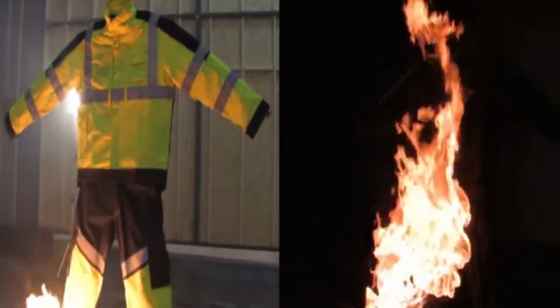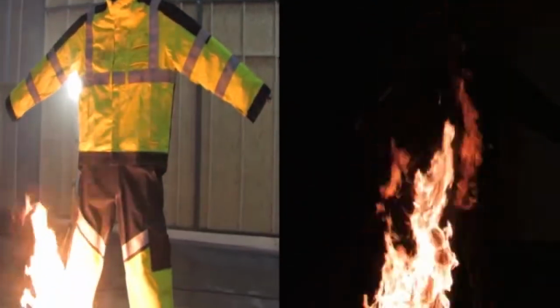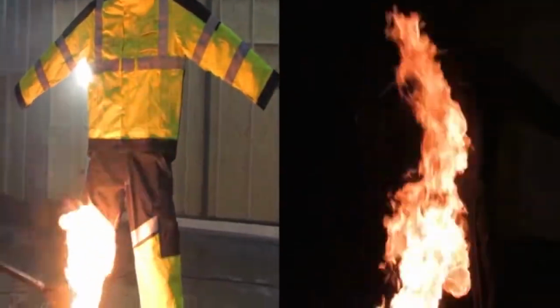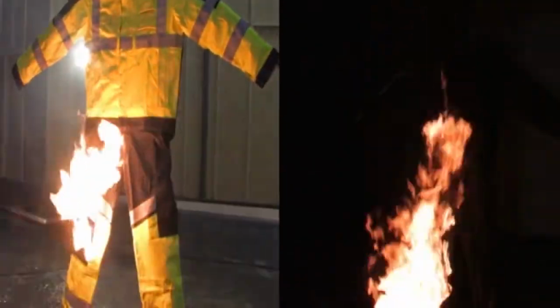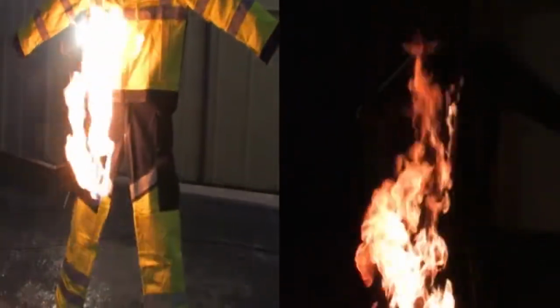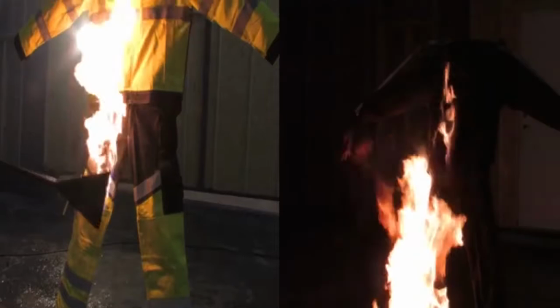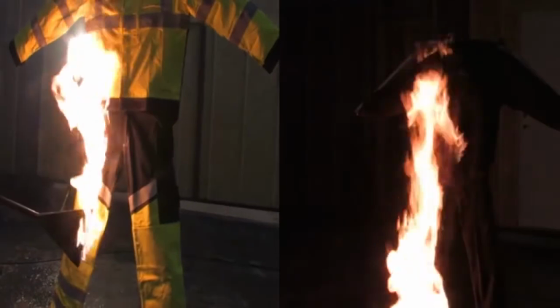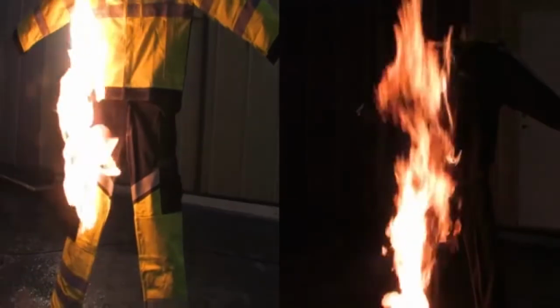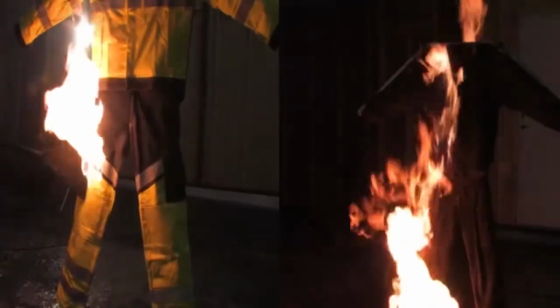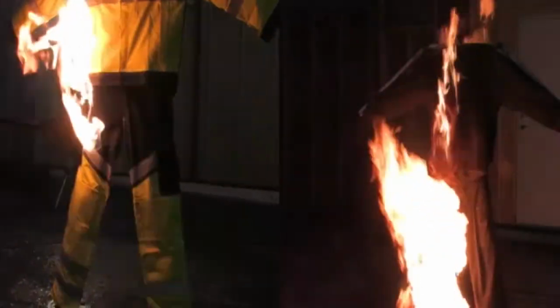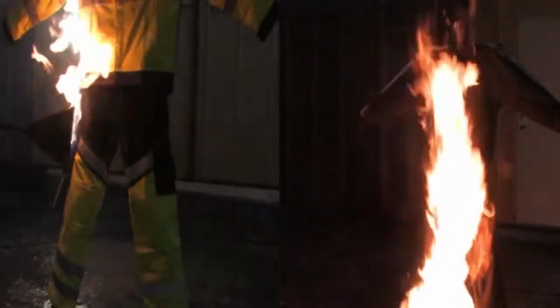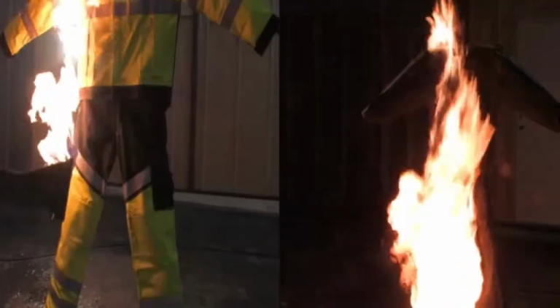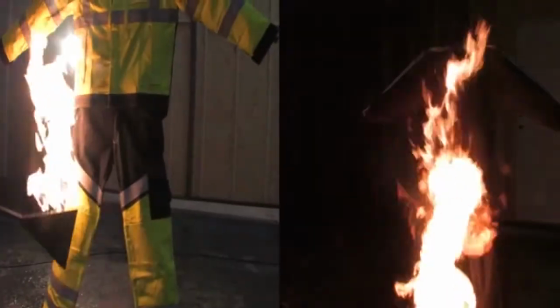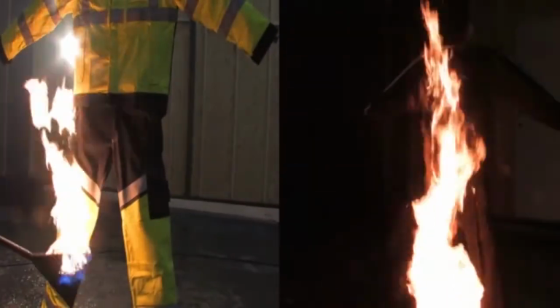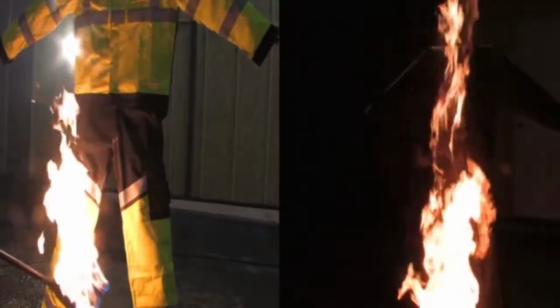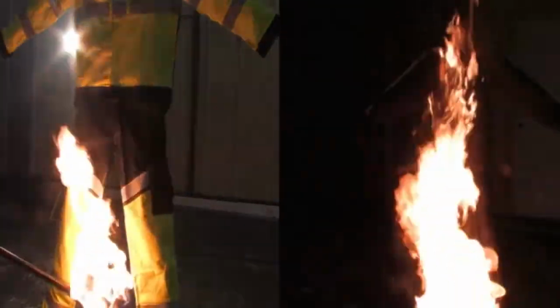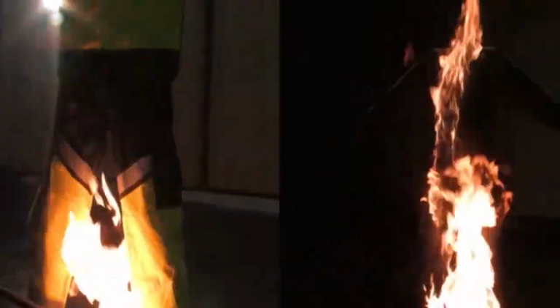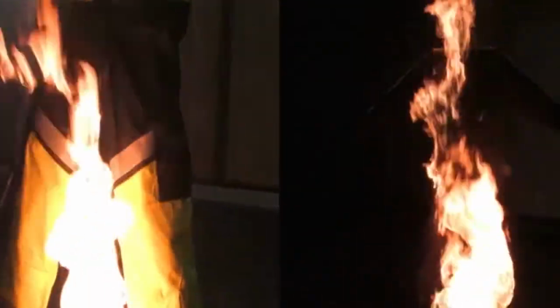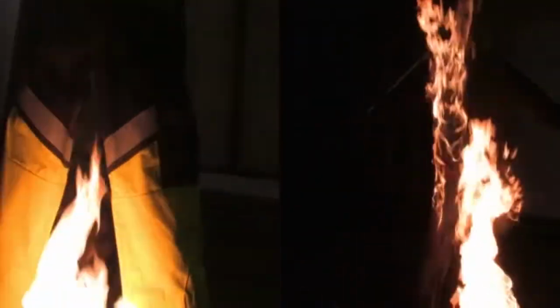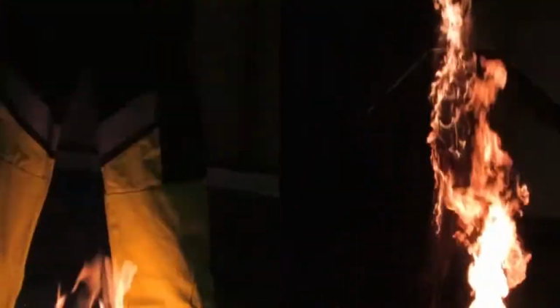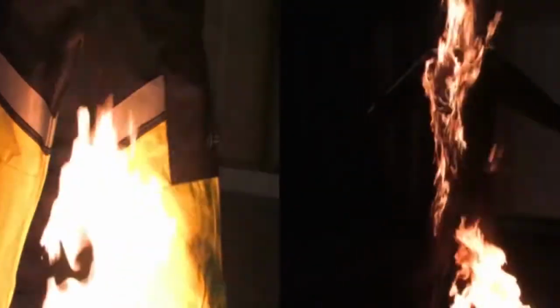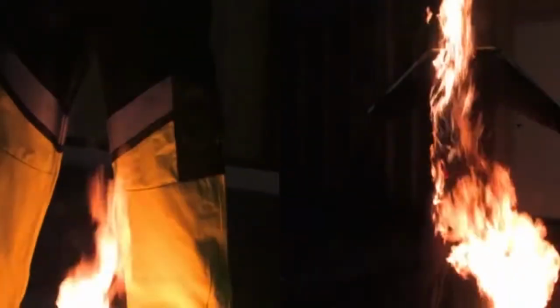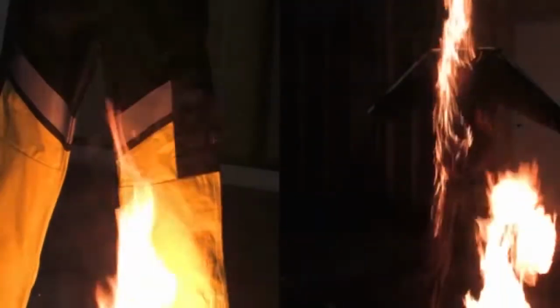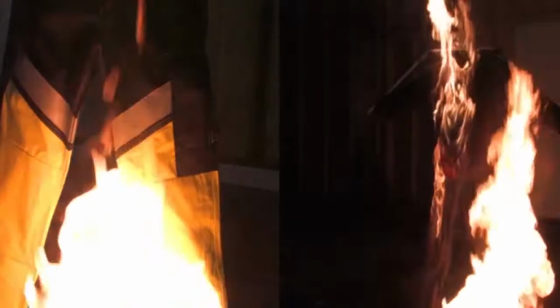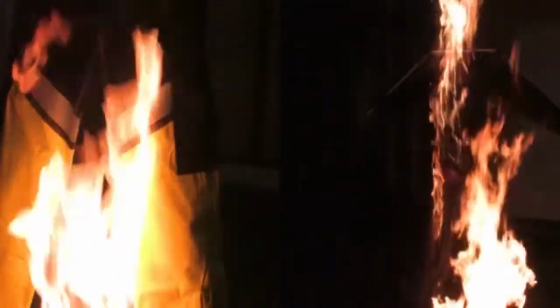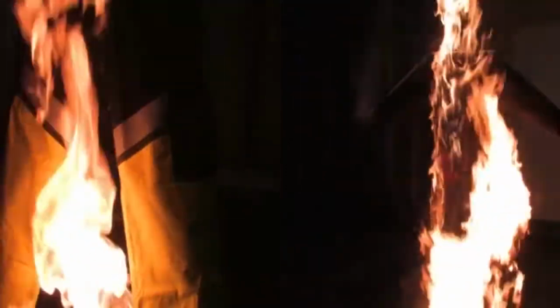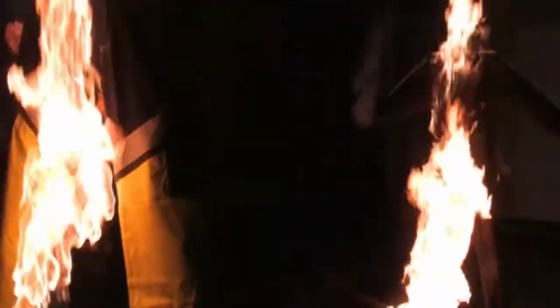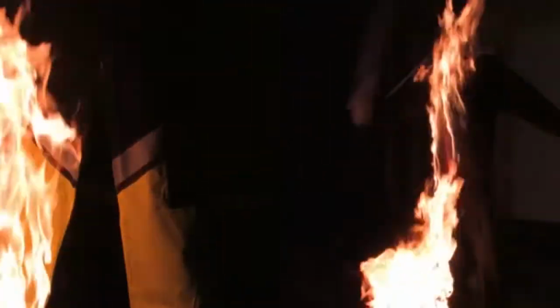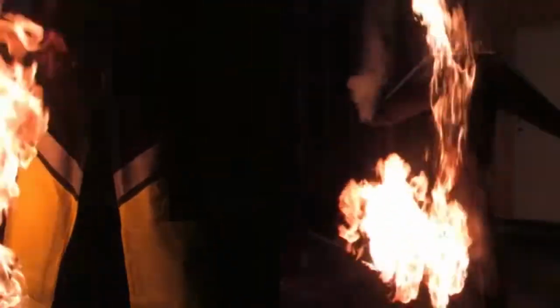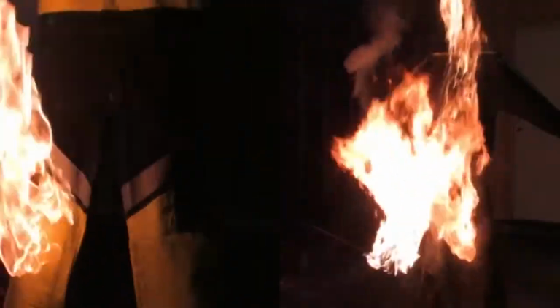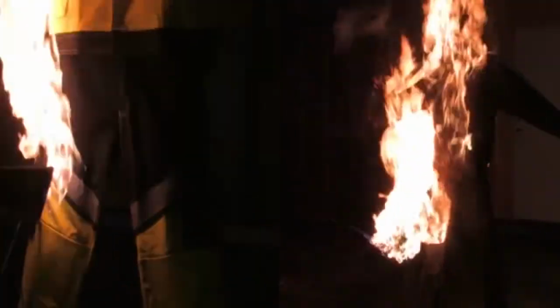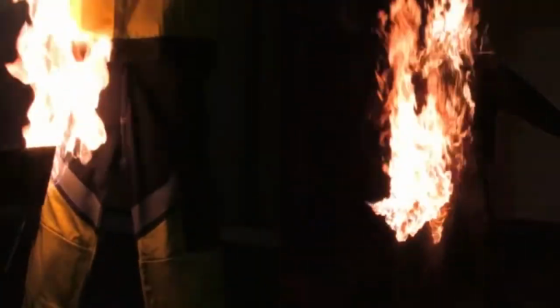Here we expose the garments to a more tangible heat. Note the picture to the right and the obvious difference between Kantex materials and traditional materials.